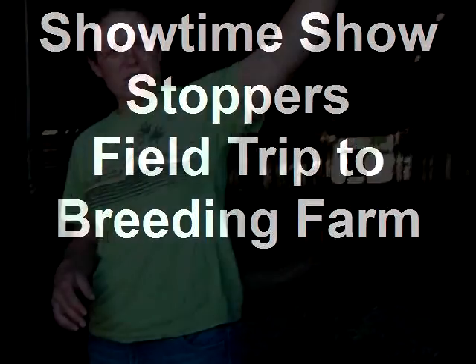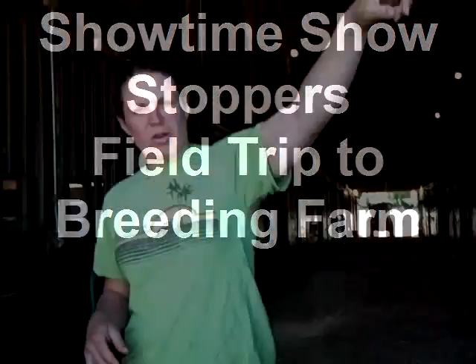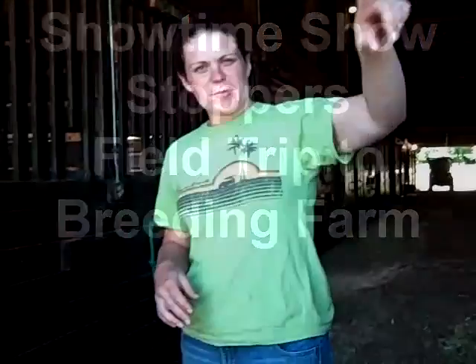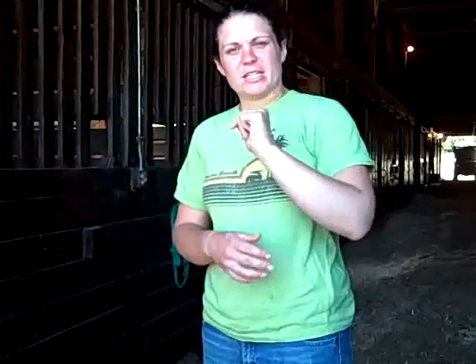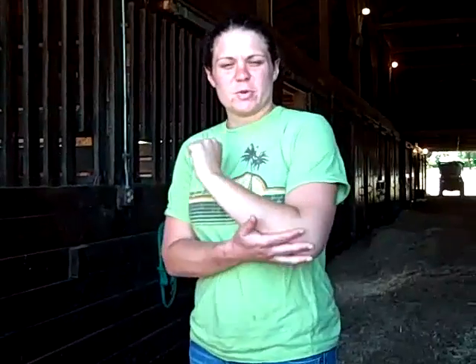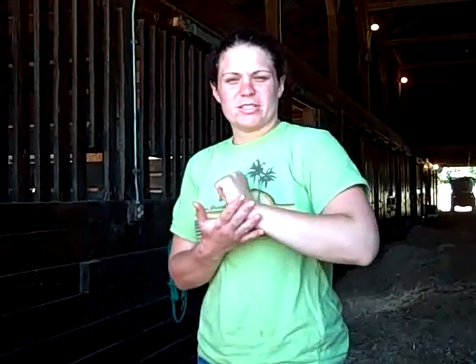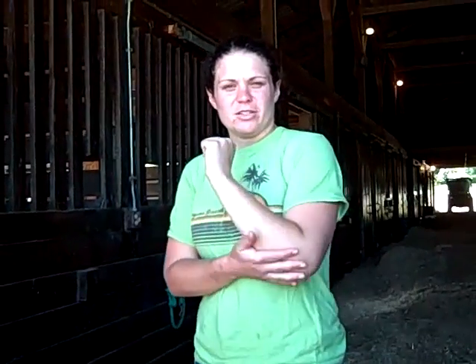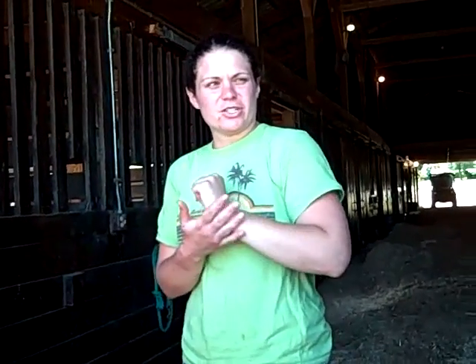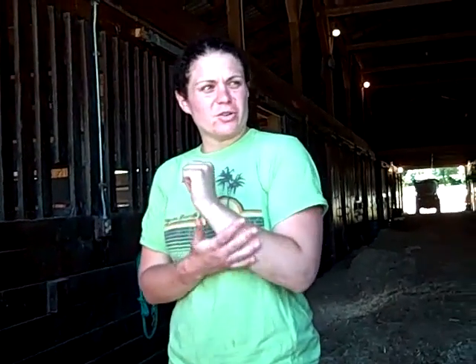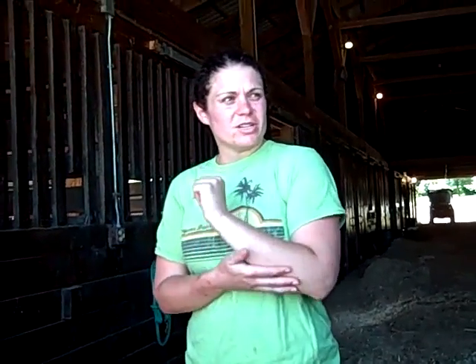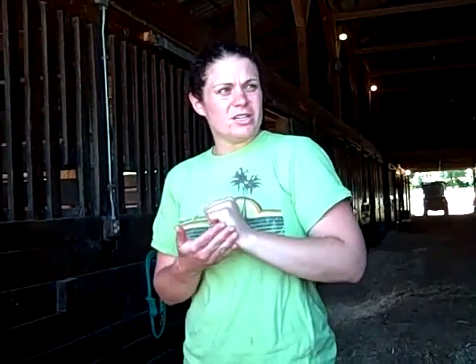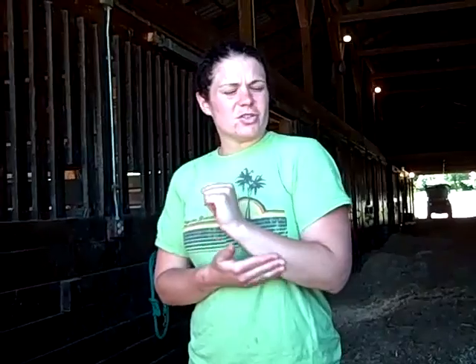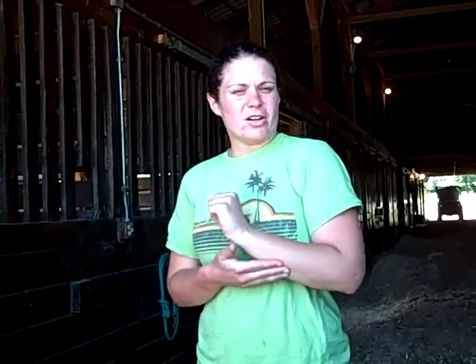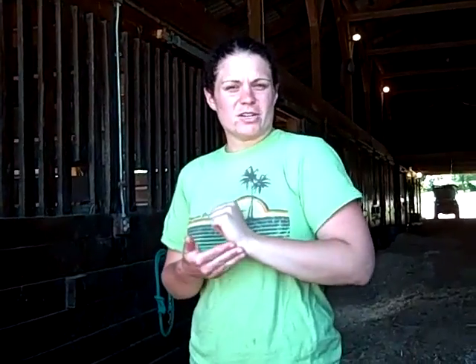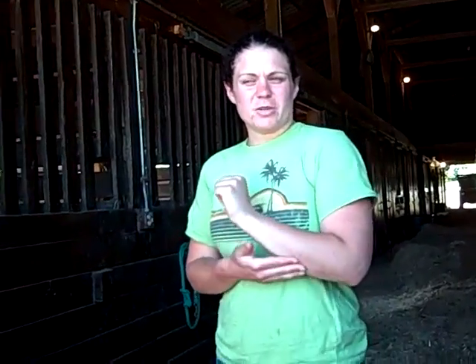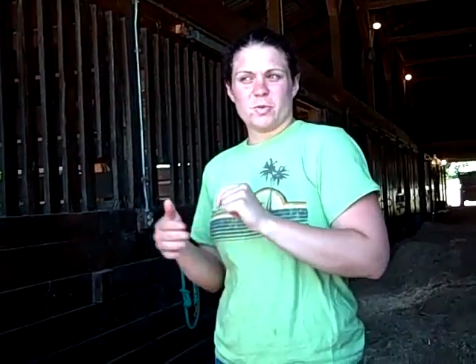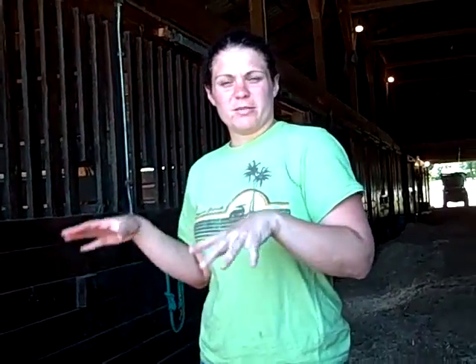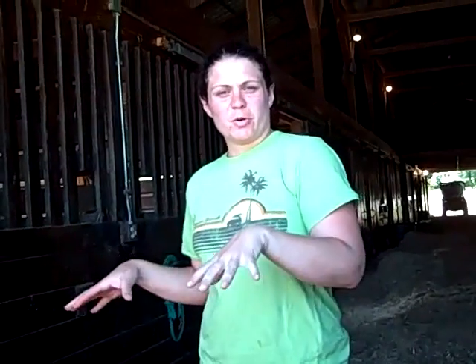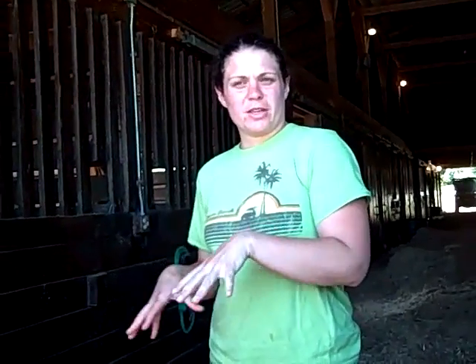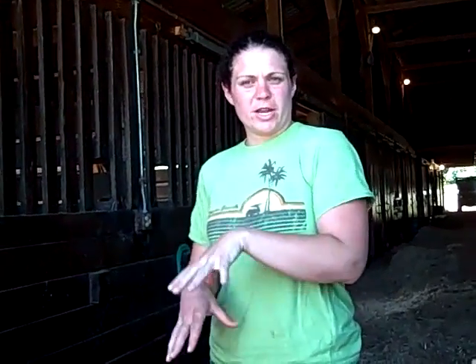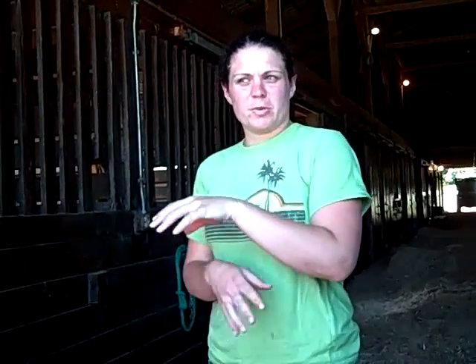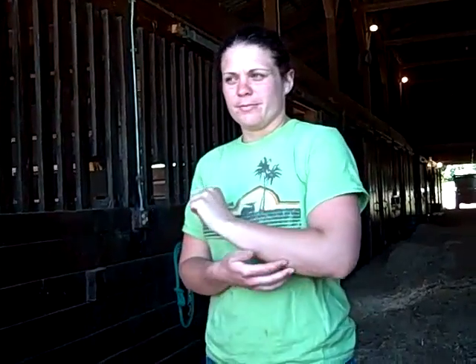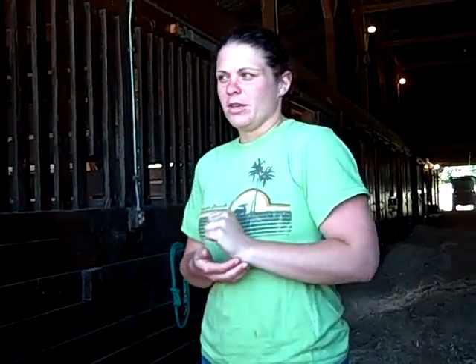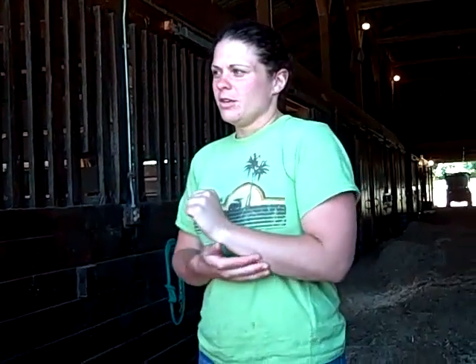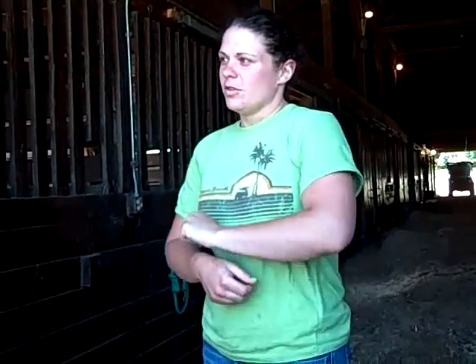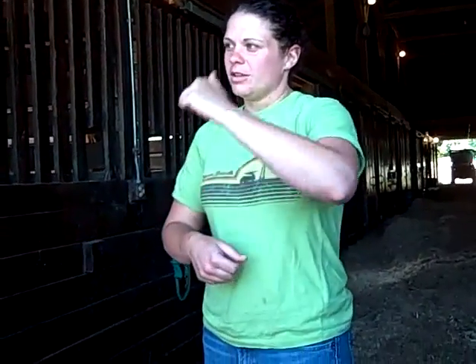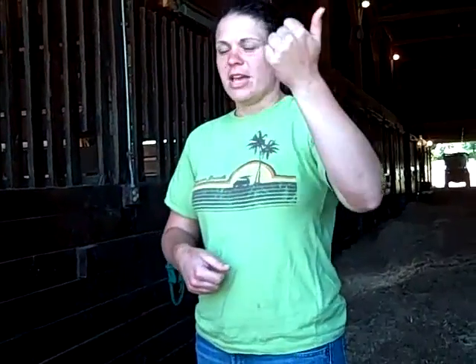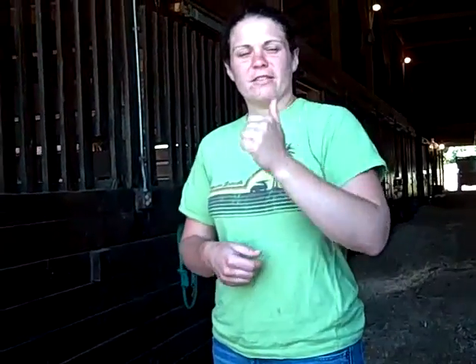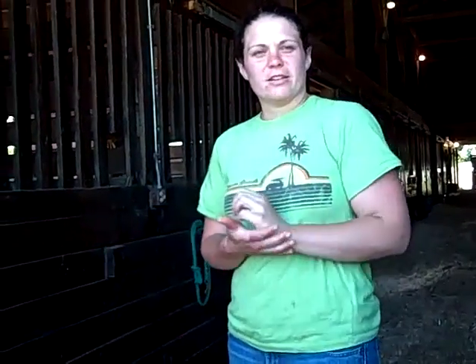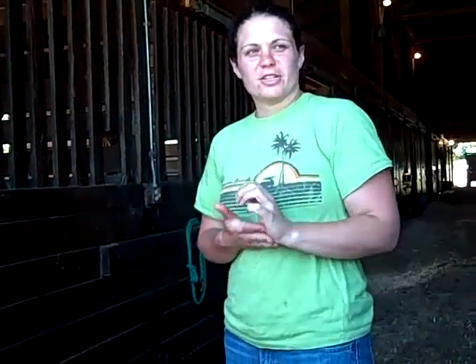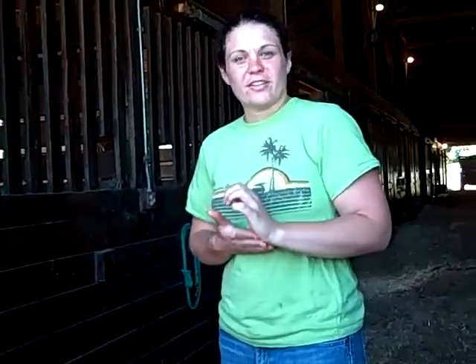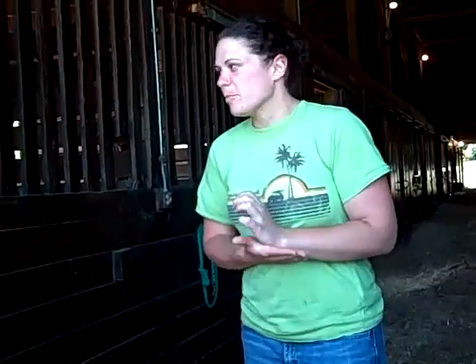Training barn coming in. That's where Daryl and Joan train all of our ones that we birth and raise up here. So they head down there and they get trained down there.